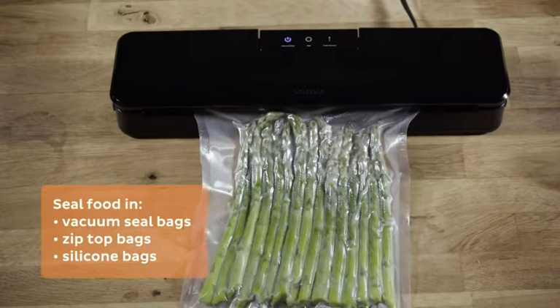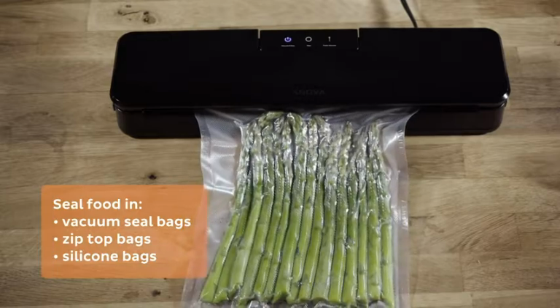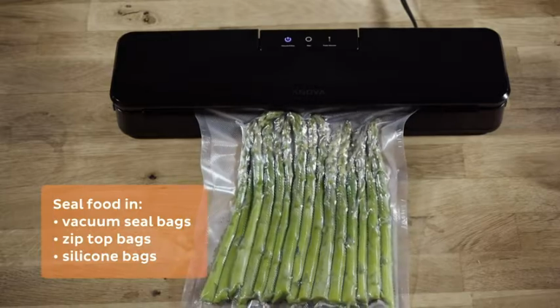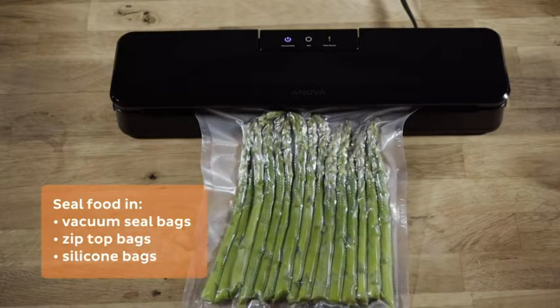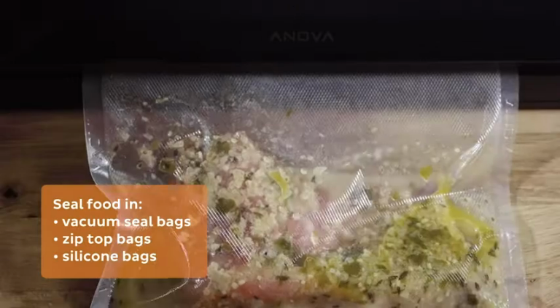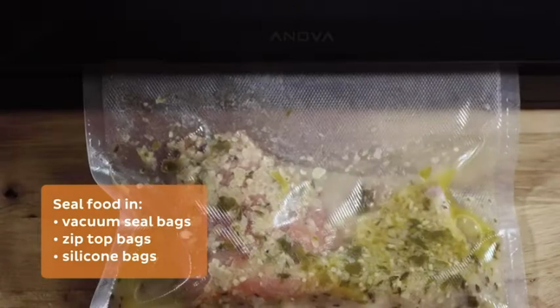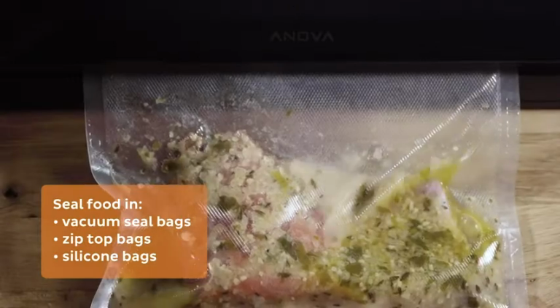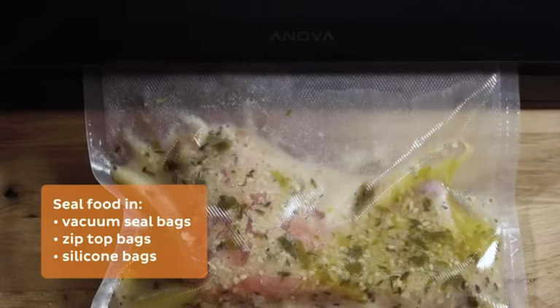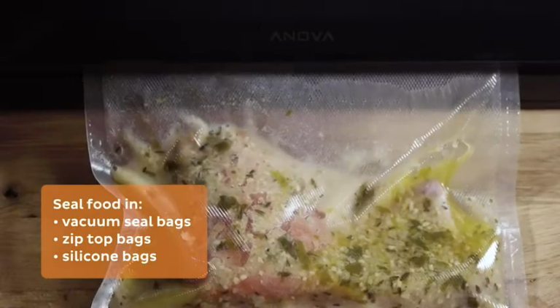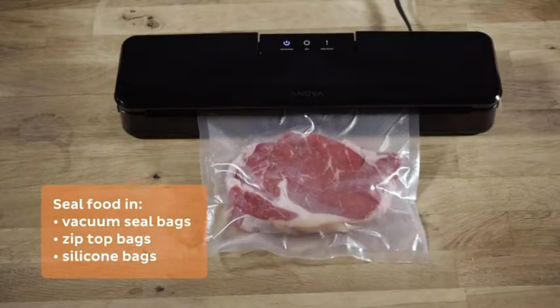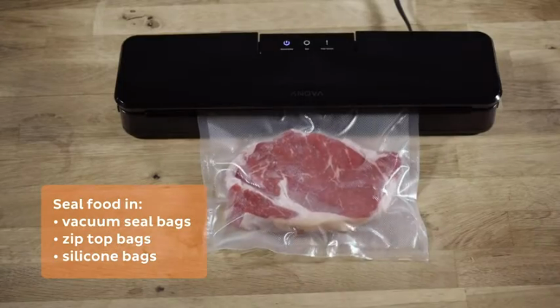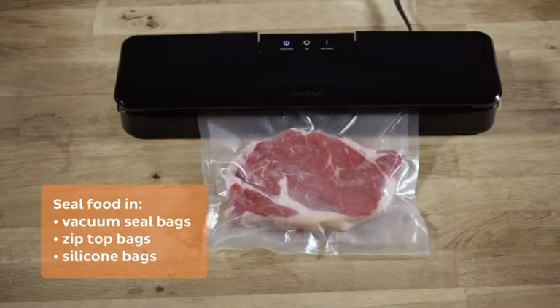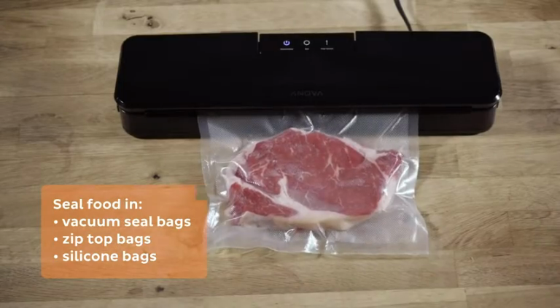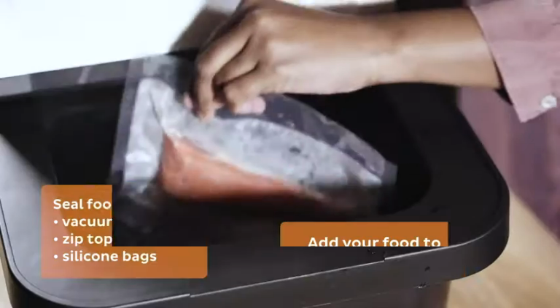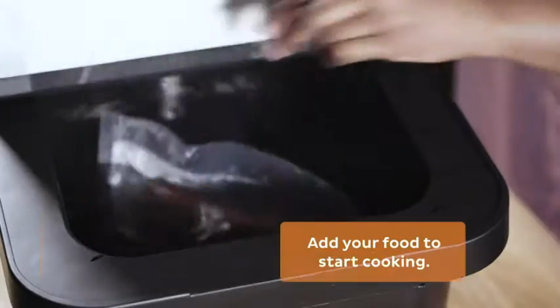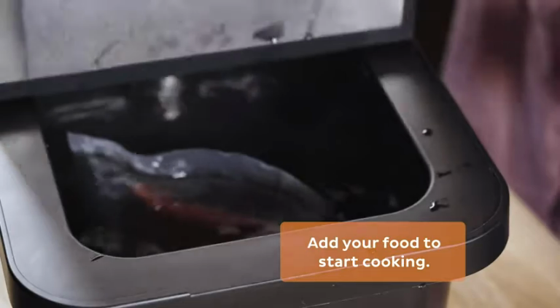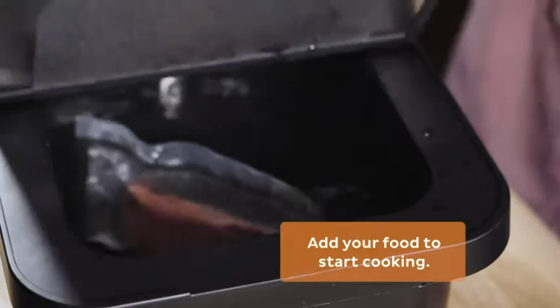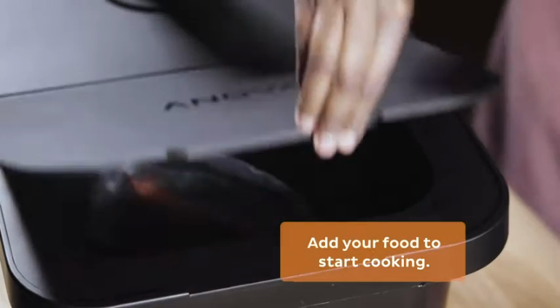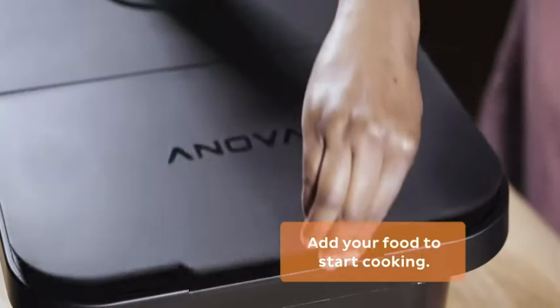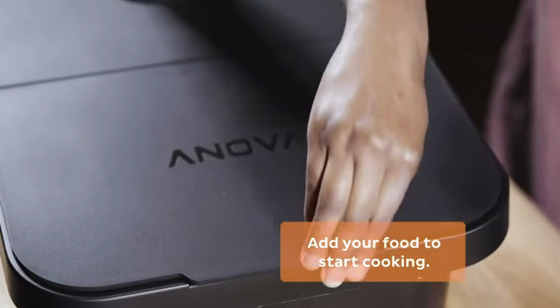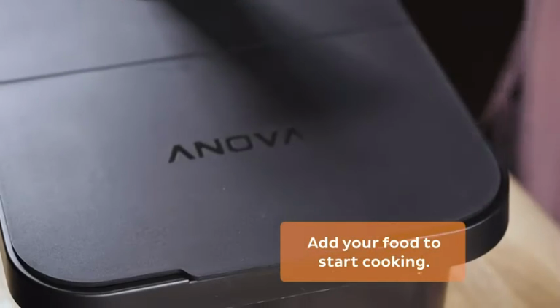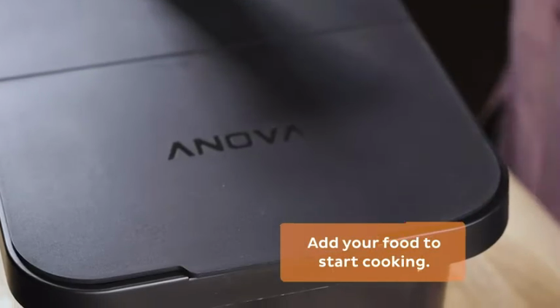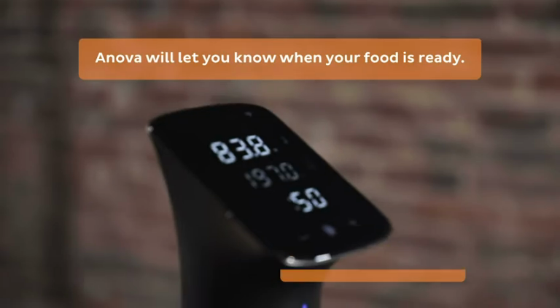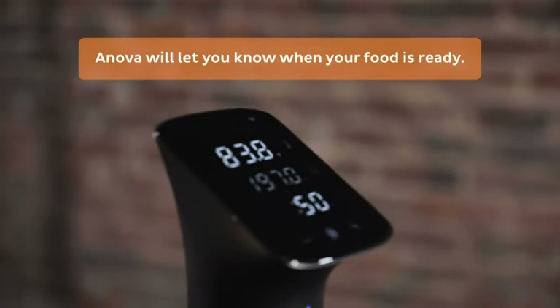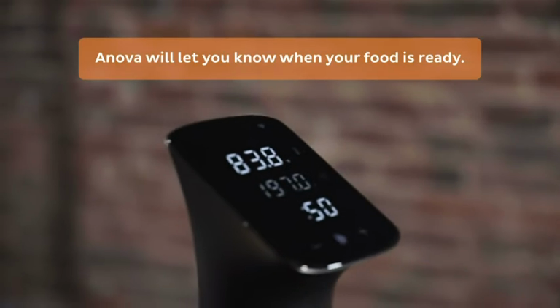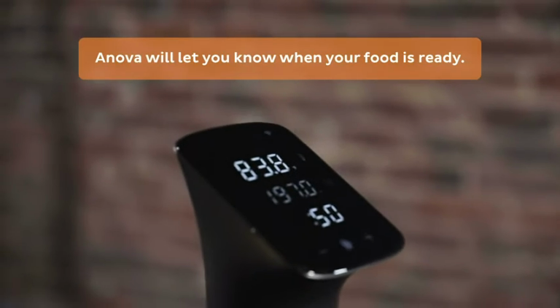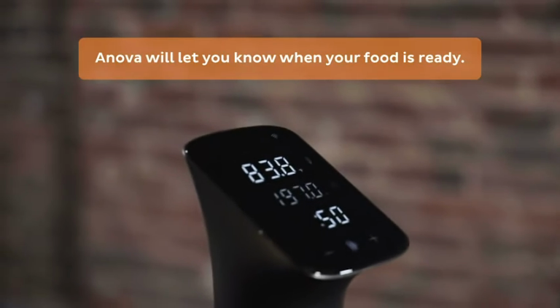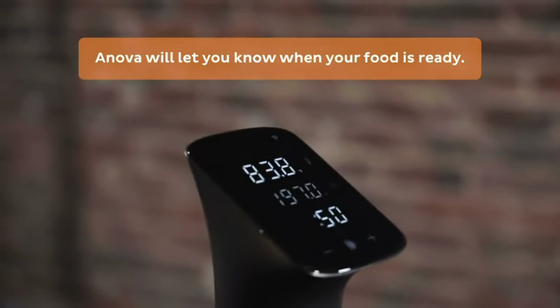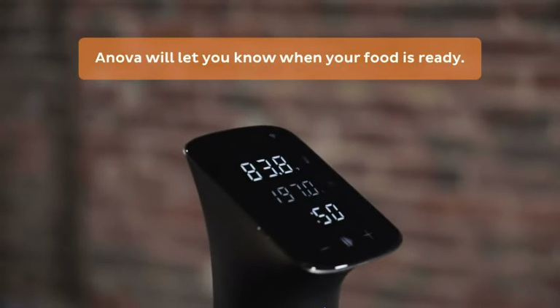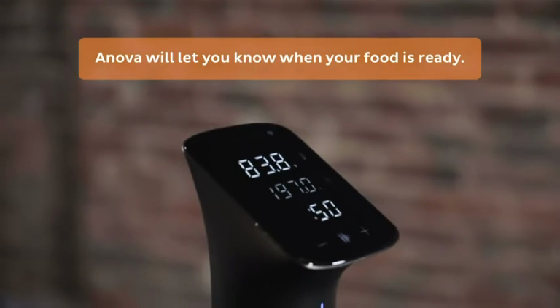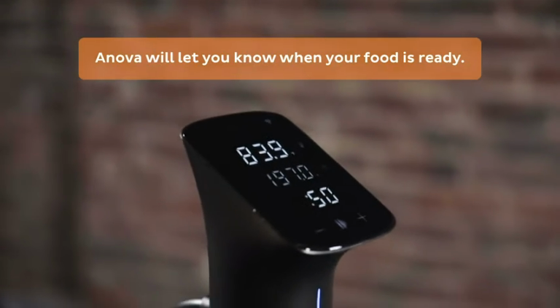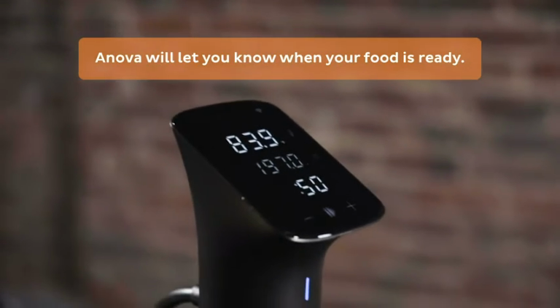Place your food in a sealable bag and place your sealed food into the container. ANOVA will let you know when your food has reached perfect doneness.